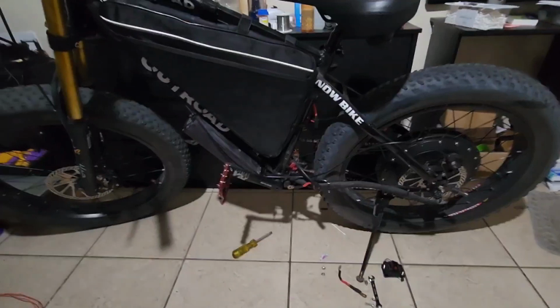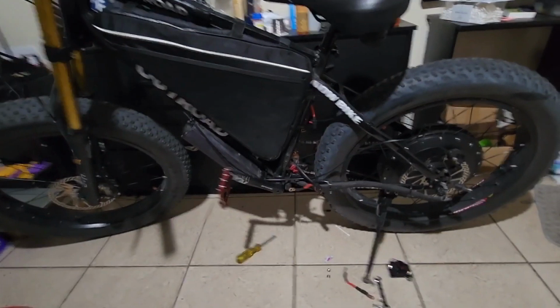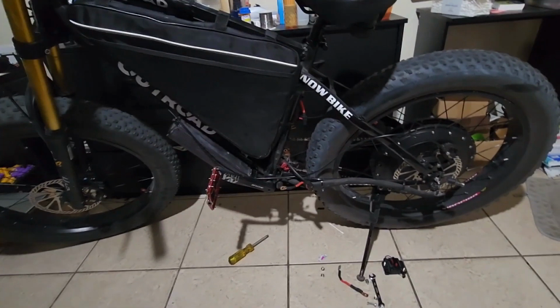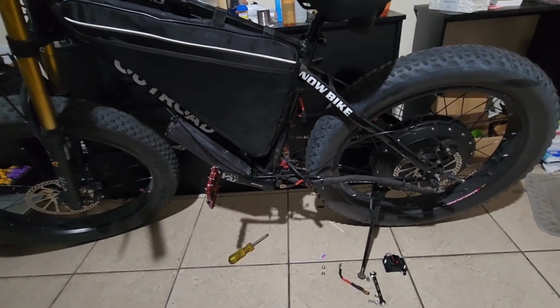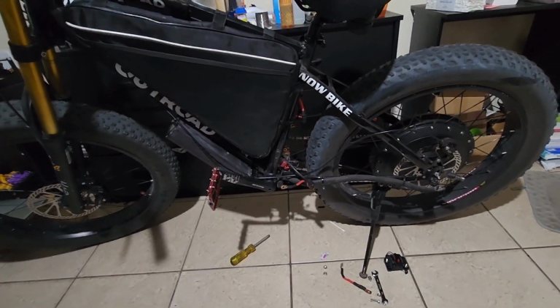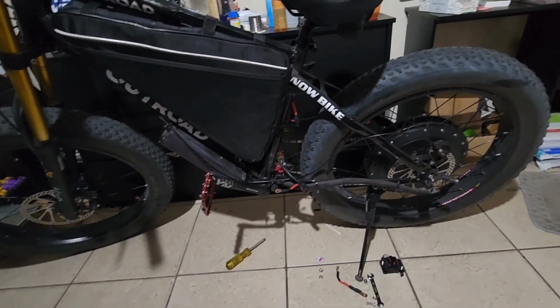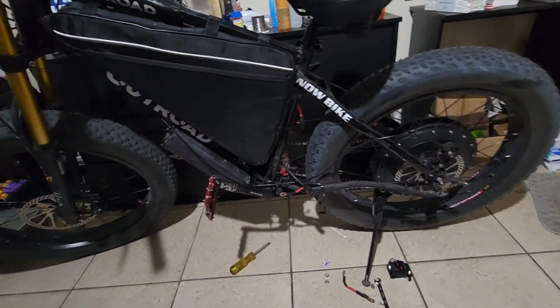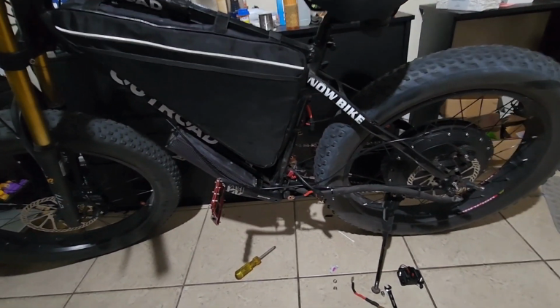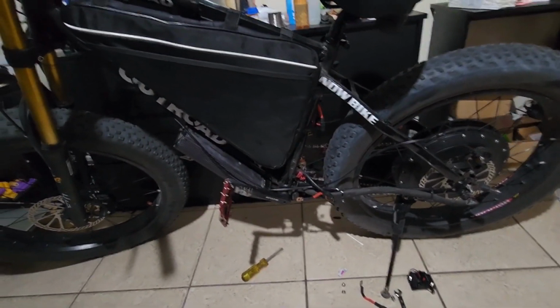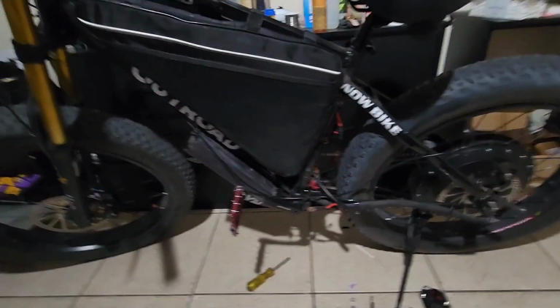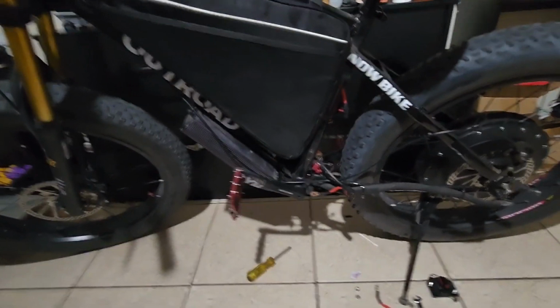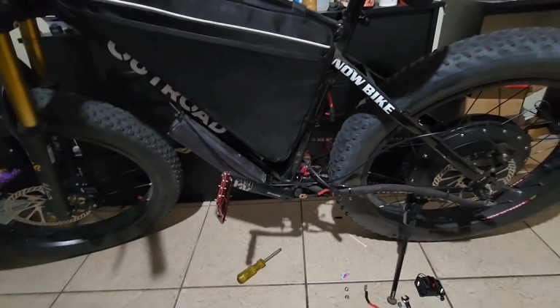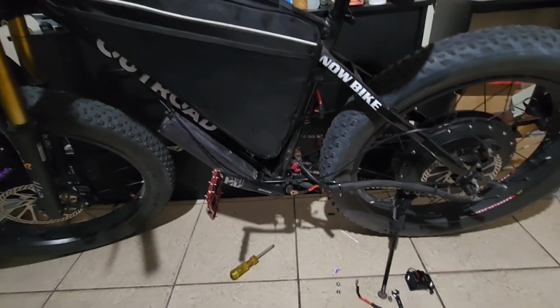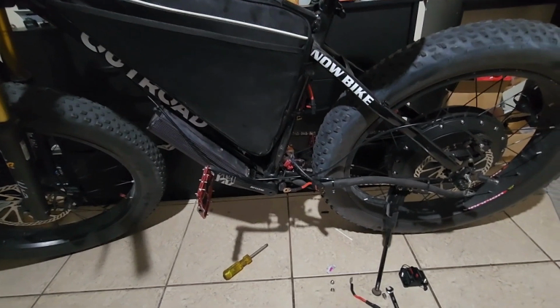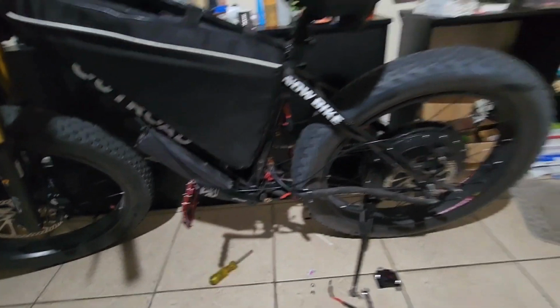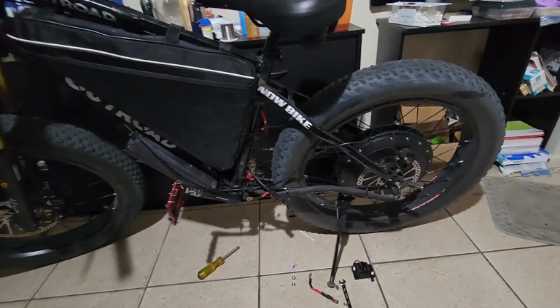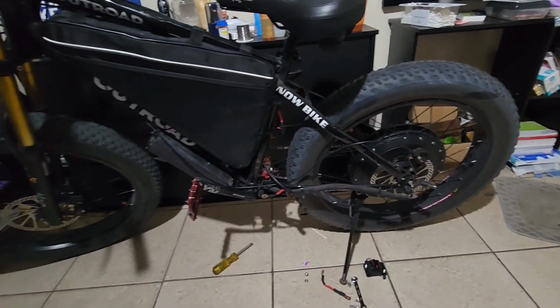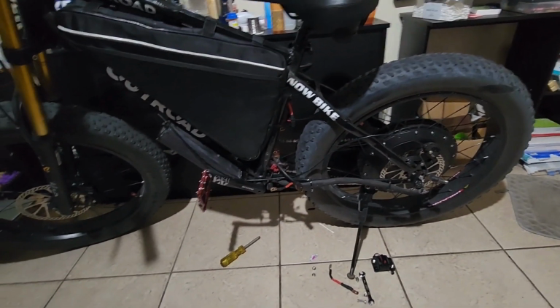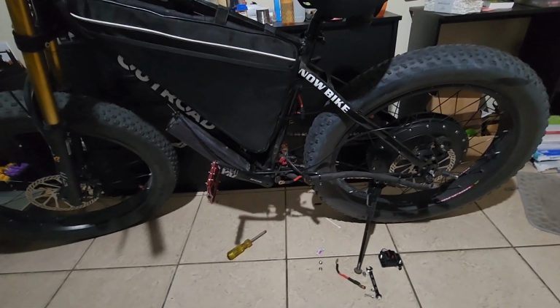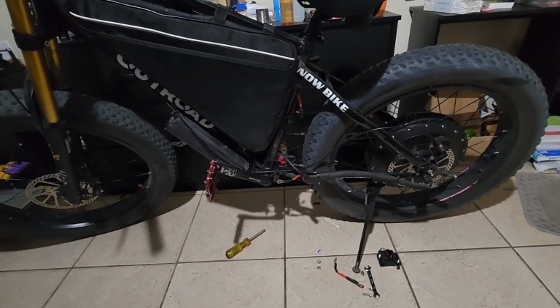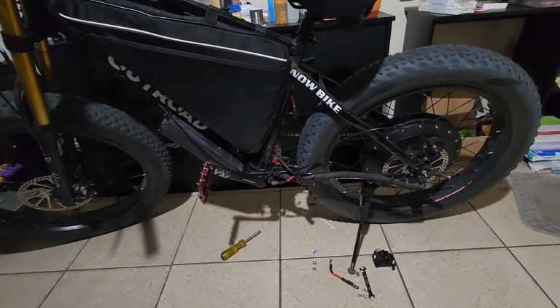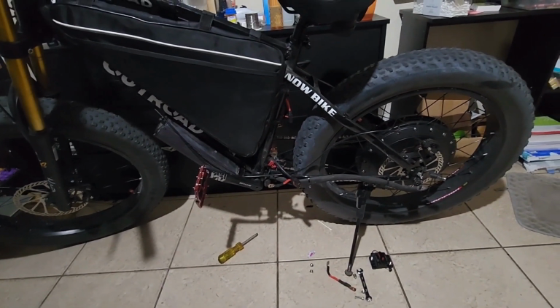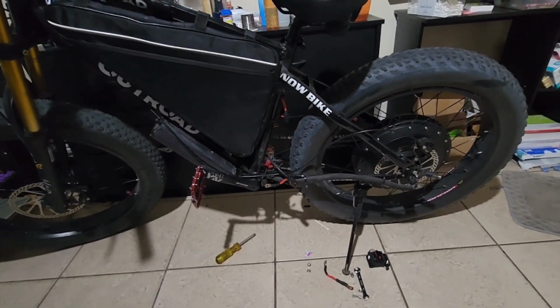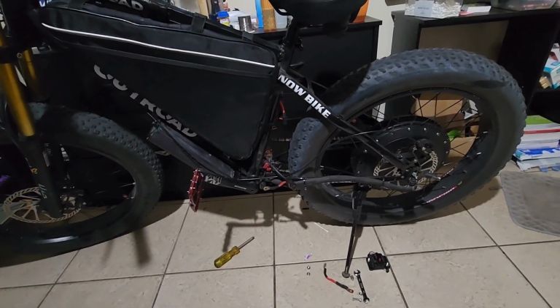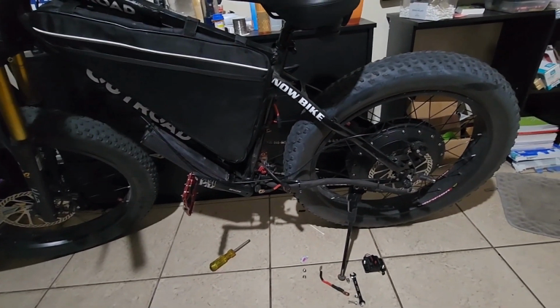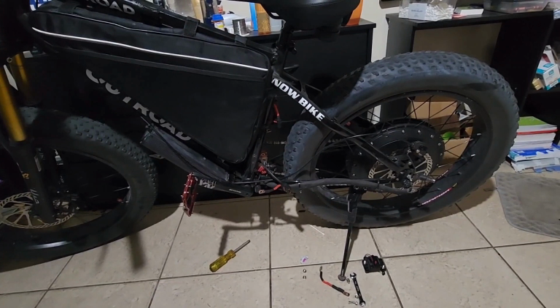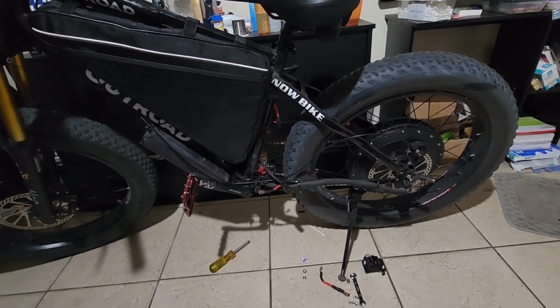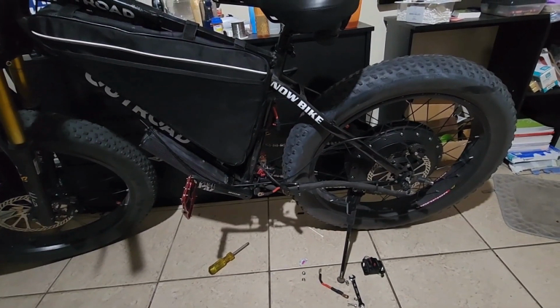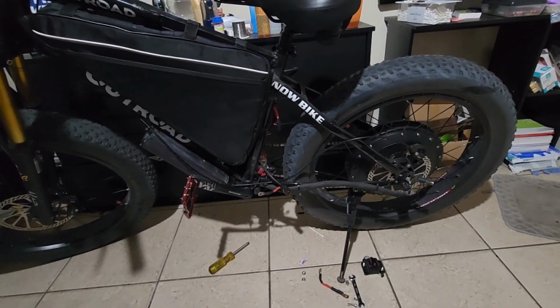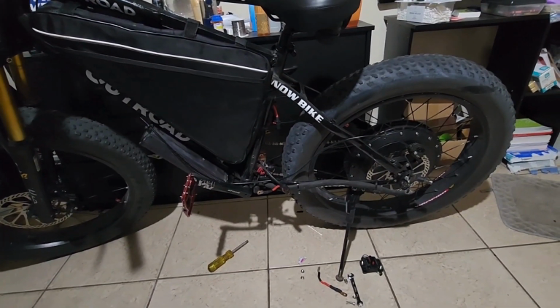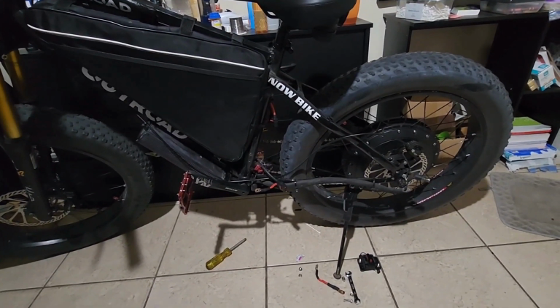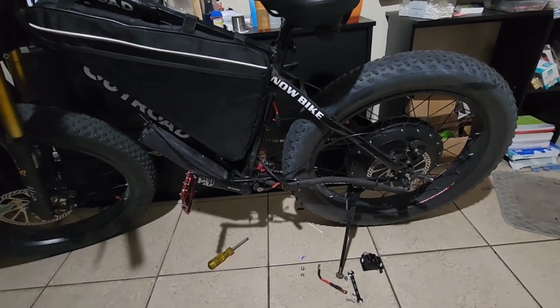Hey, what's going on everybody, this is your boy e-bike guy and welcome back to the channel. As you can see here, this is my 8,000 watt e-bike that I recently built not too long ago.